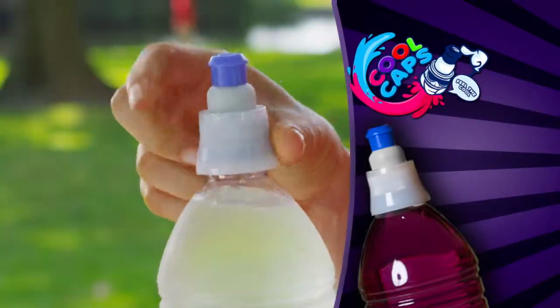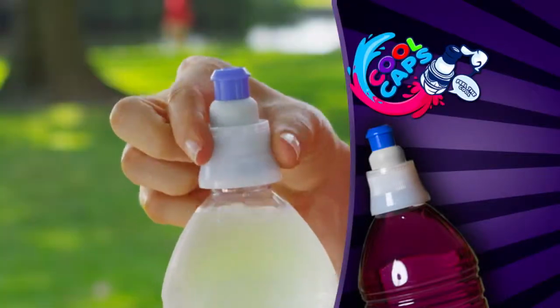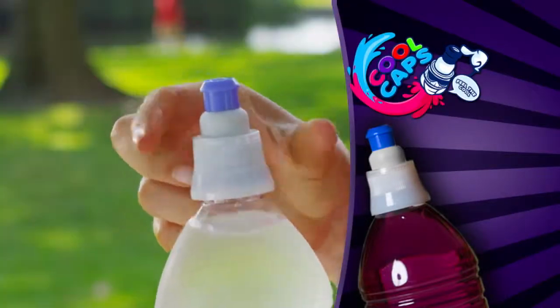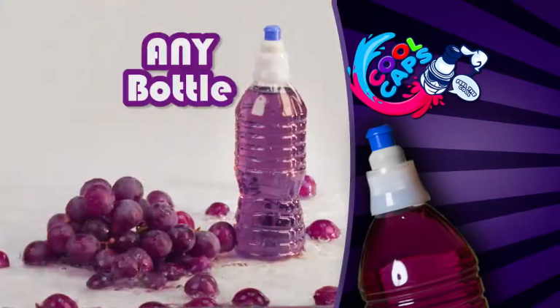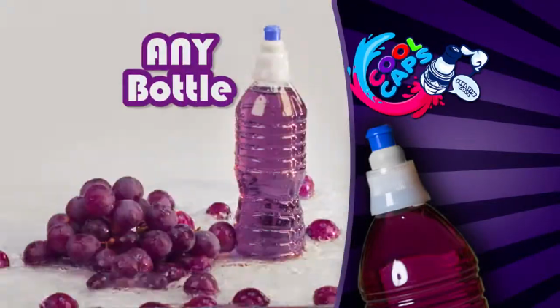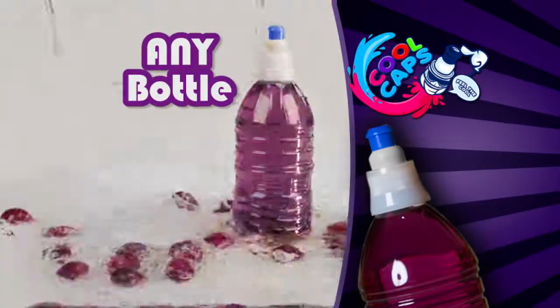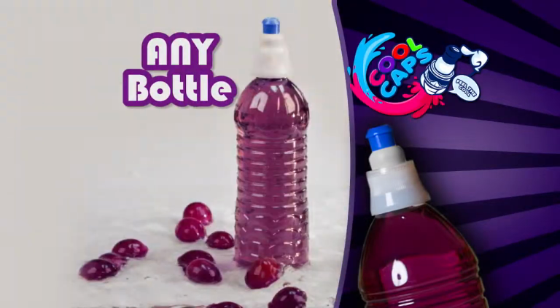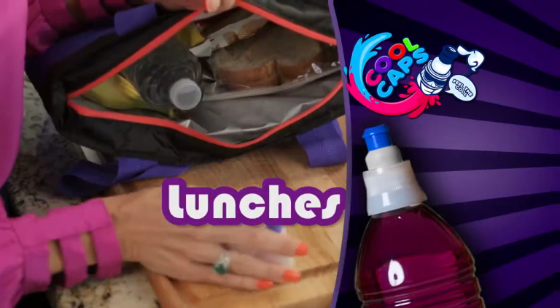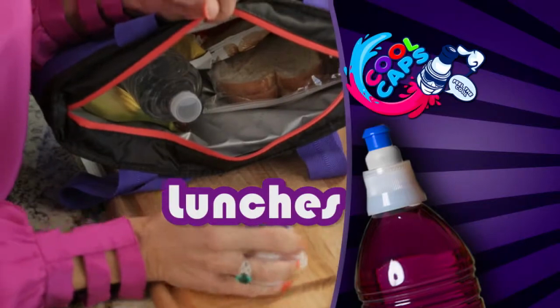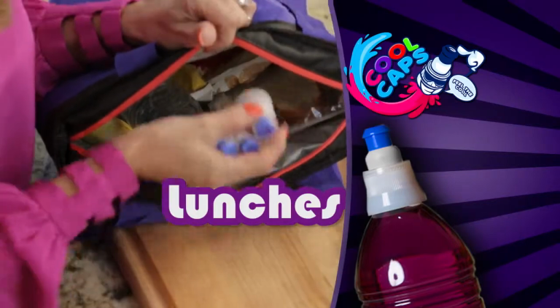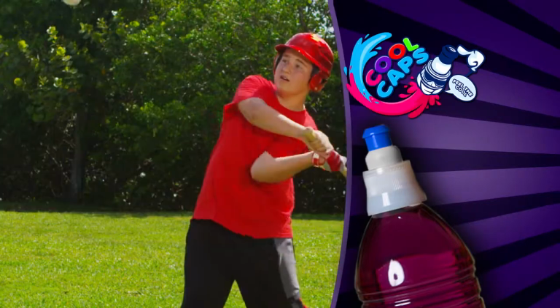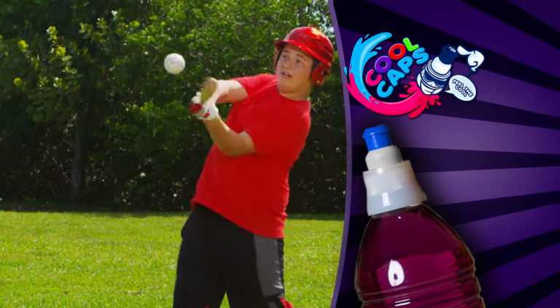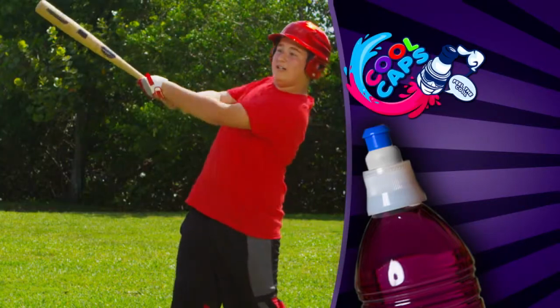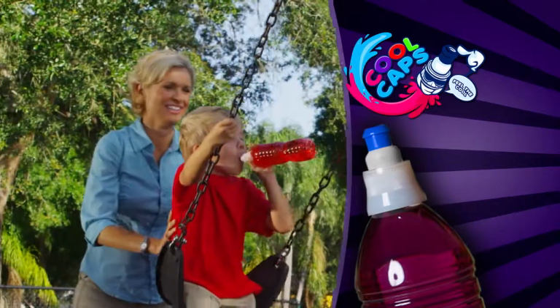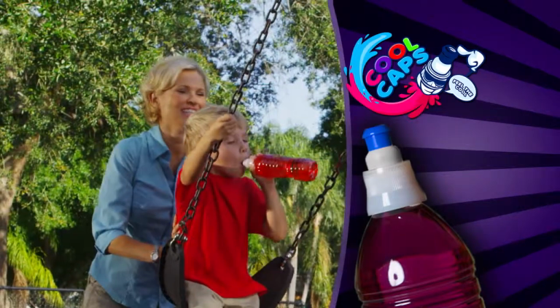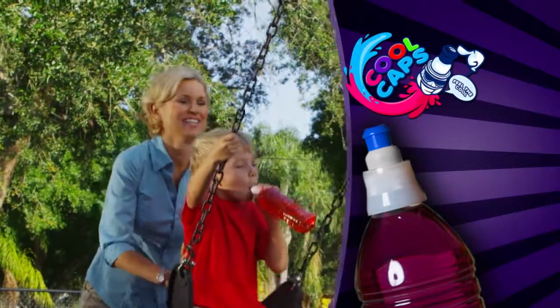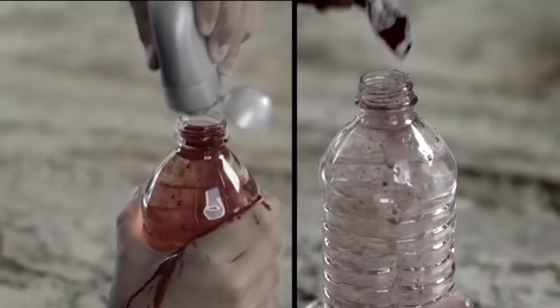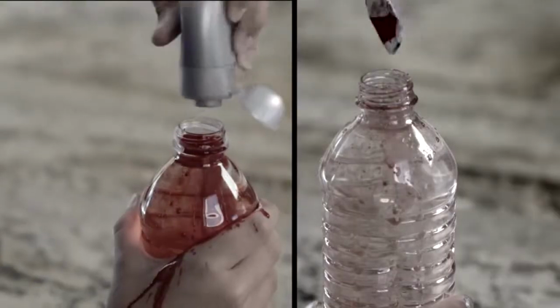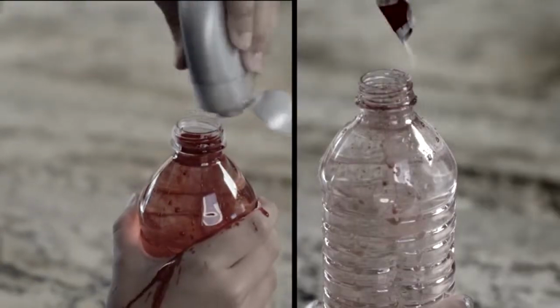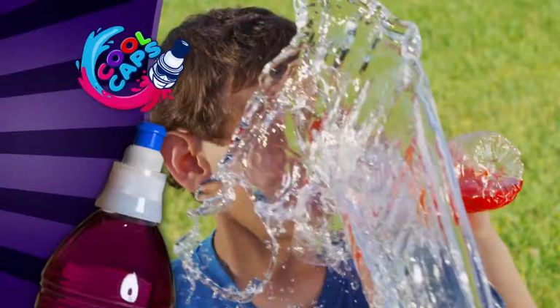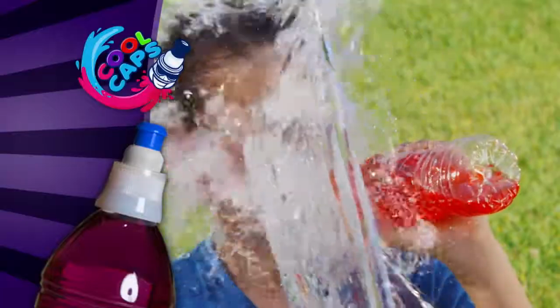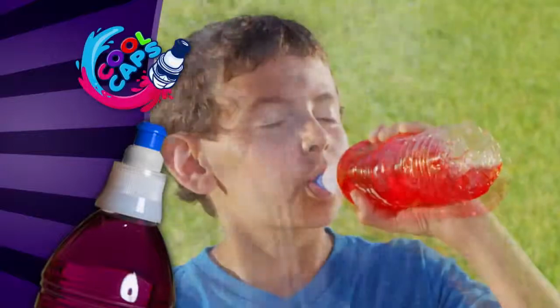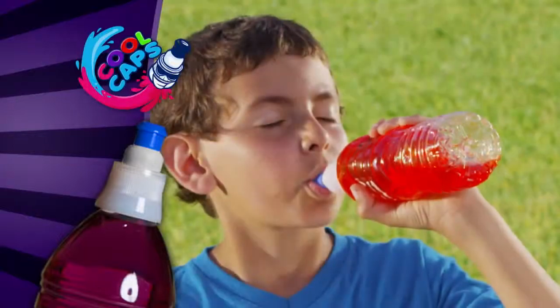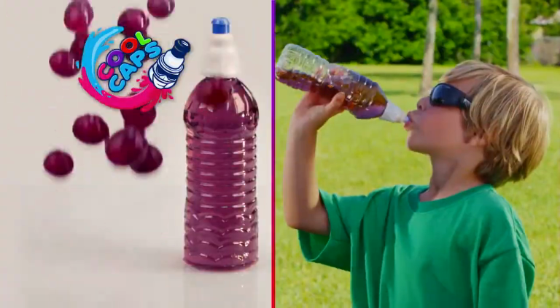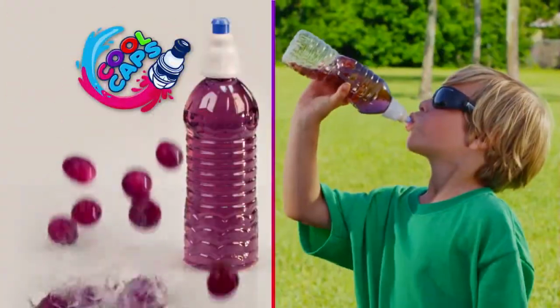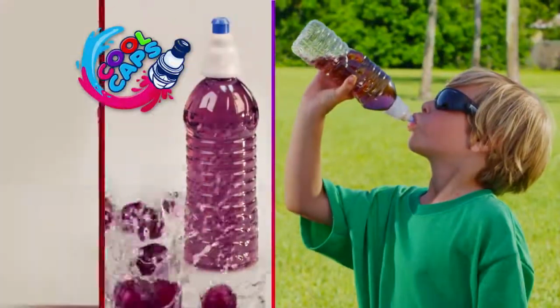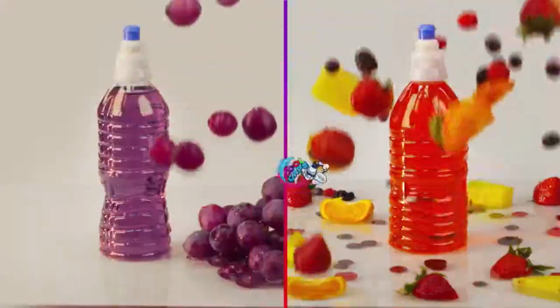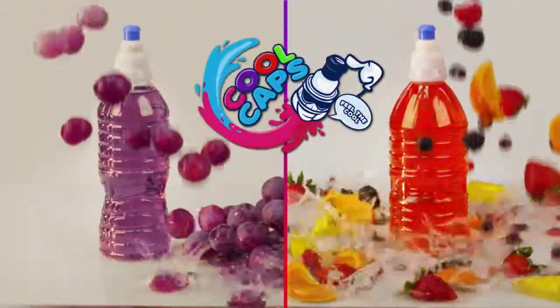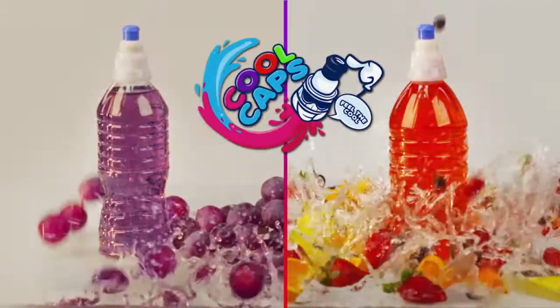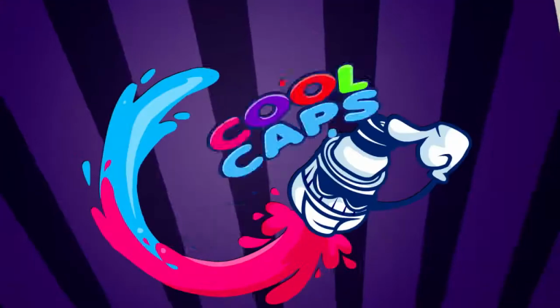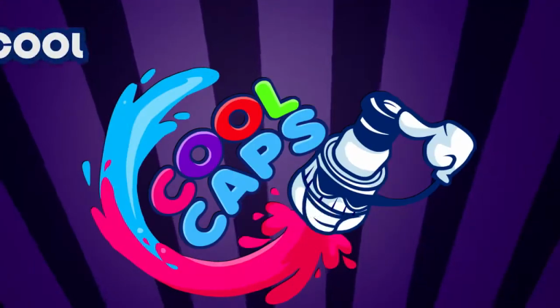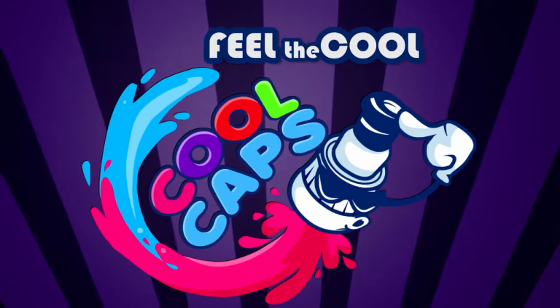Cool Caps screw onto almost any water bottle. They're great for lunches, sports games, and family outings. Lose the stress of the mess. Cool Caps turn any ordinary bottle of water into a super fun fruit explosion.